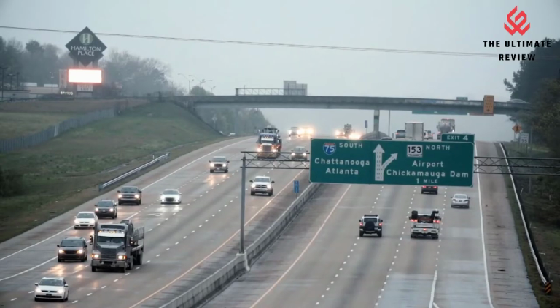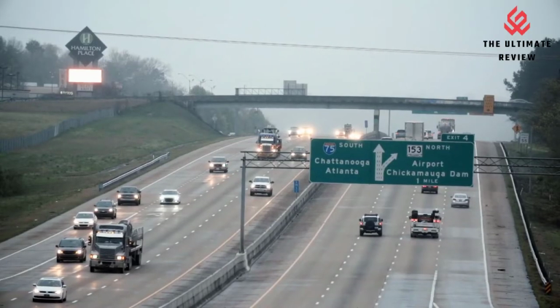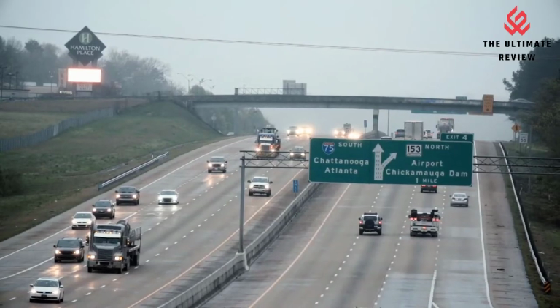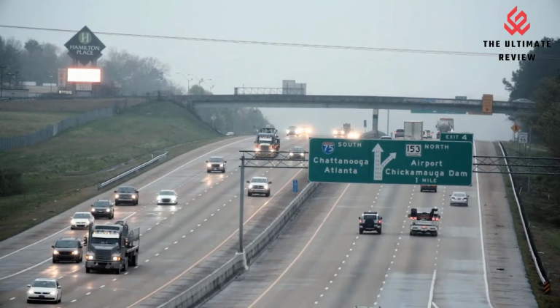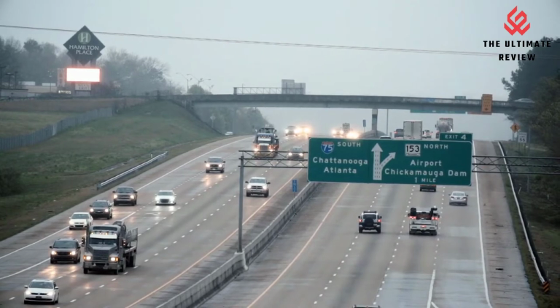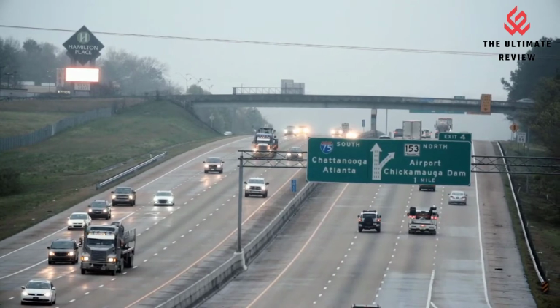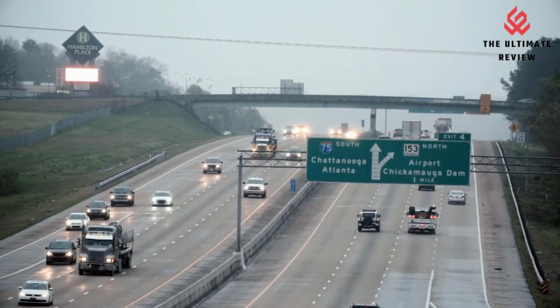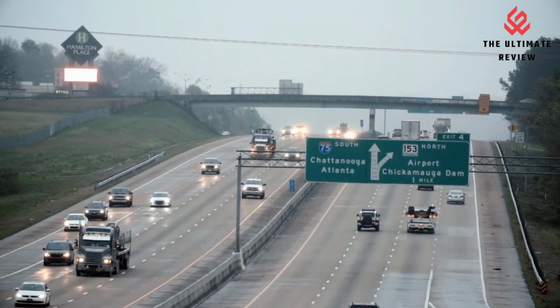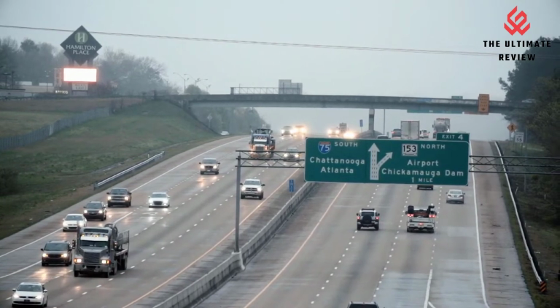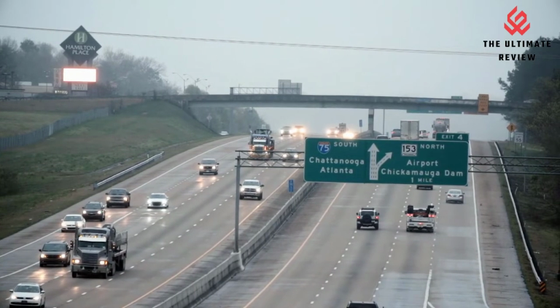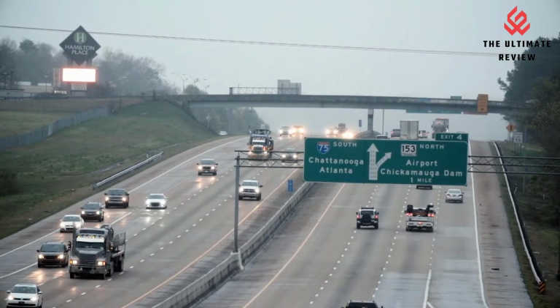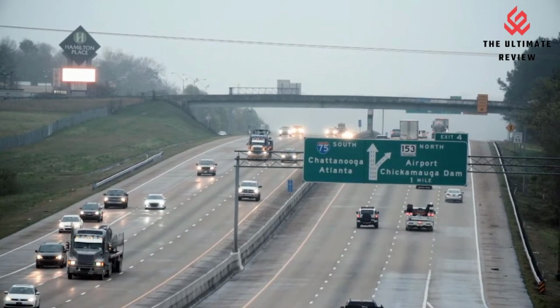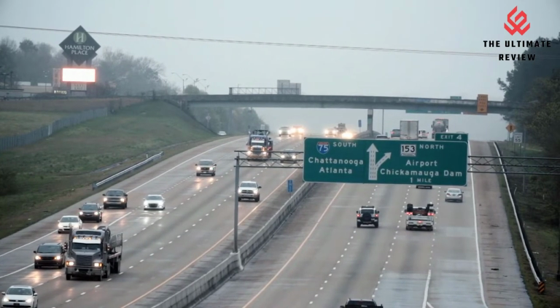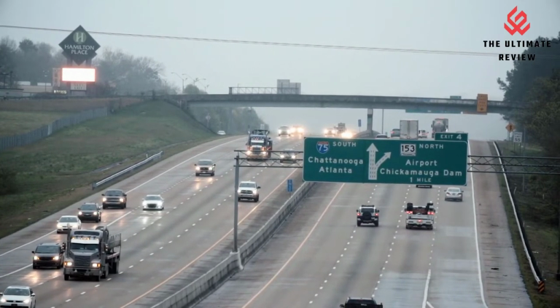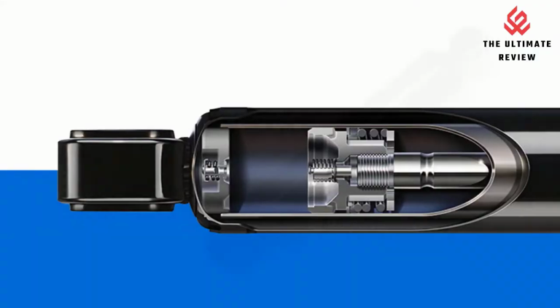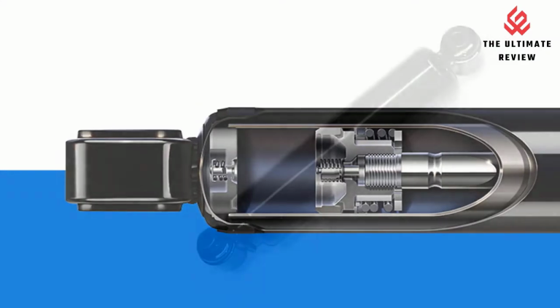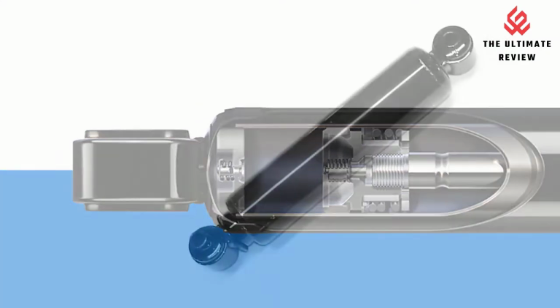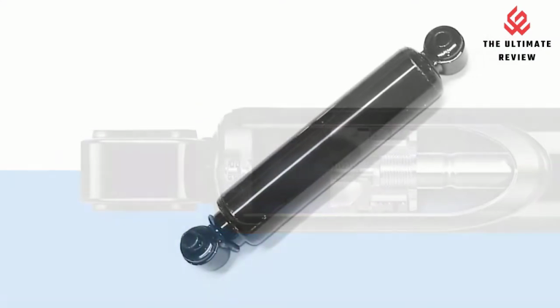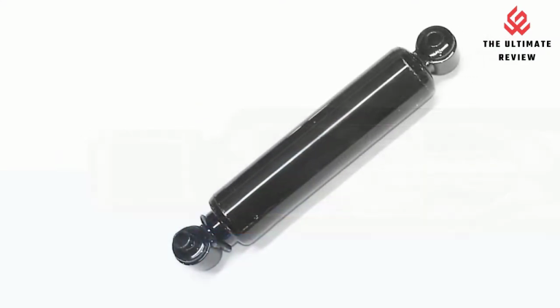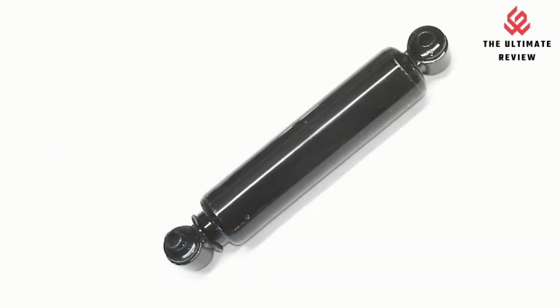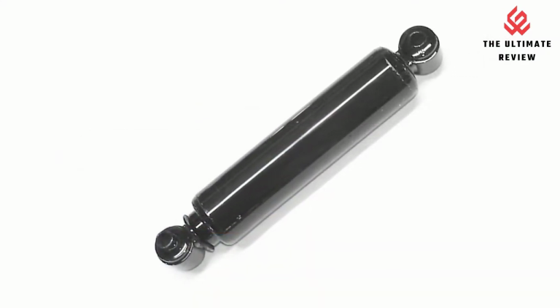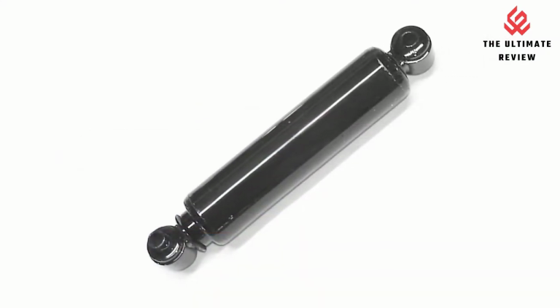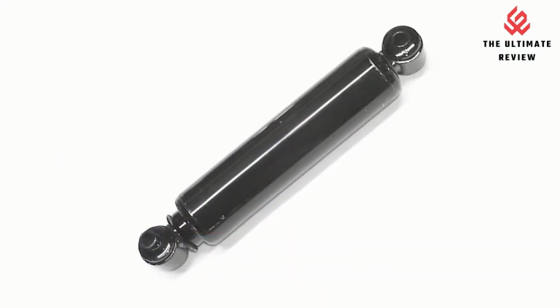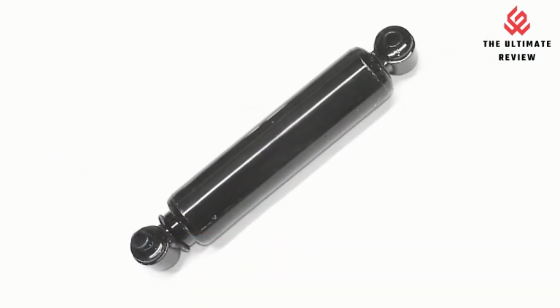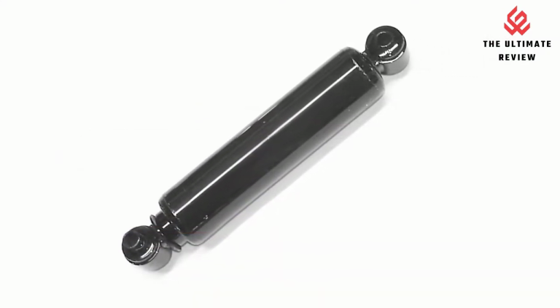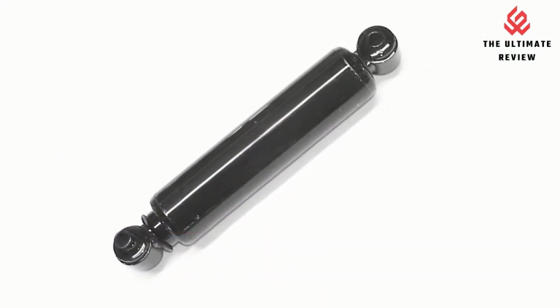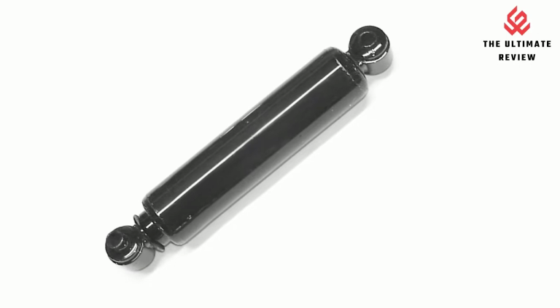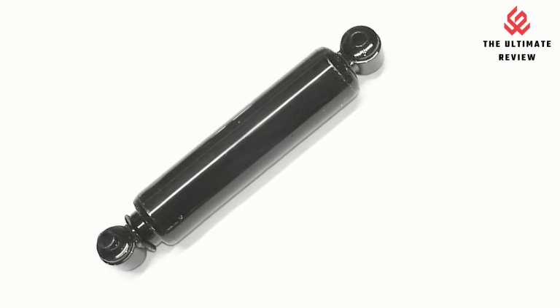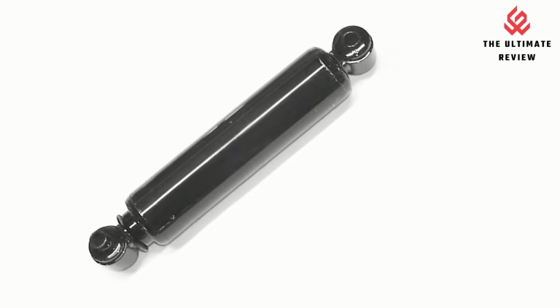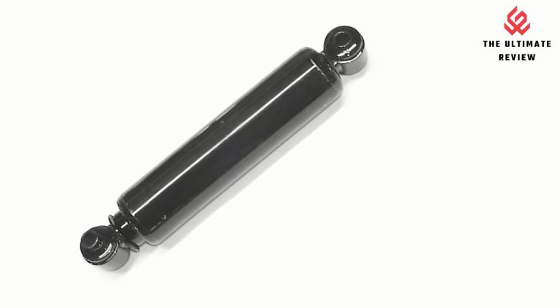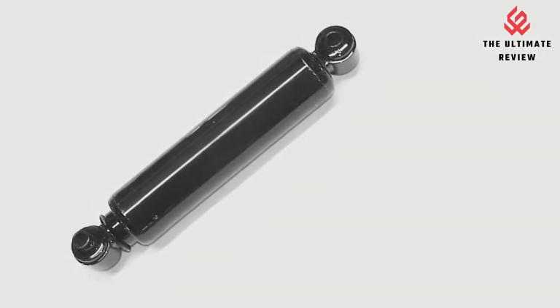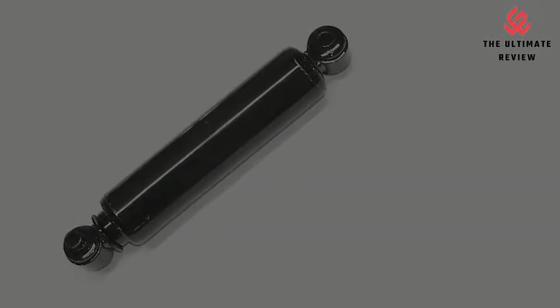Heavy-duty arc-welded end mounts provide maximum strength and greater resistance to damage. The super-finished, chromed piston rod provides anti-corrosion support, a more consistent wear surface, proper seal lubrication, and longer product life.